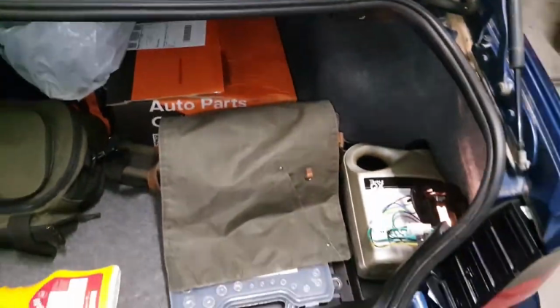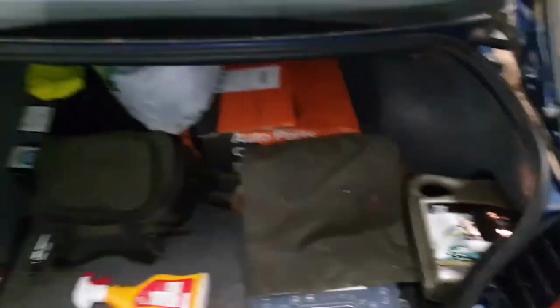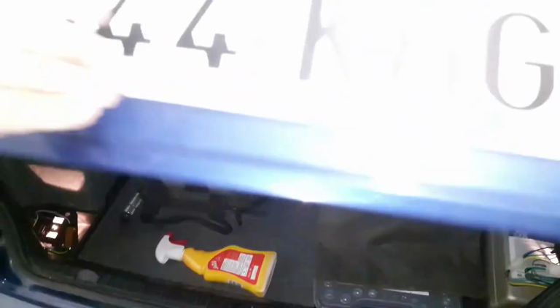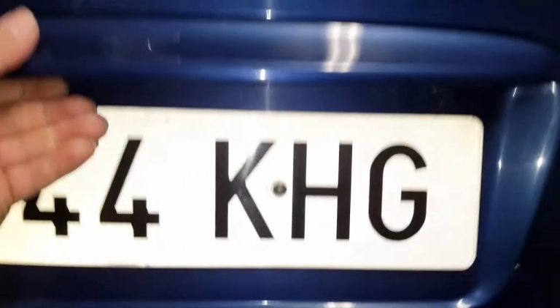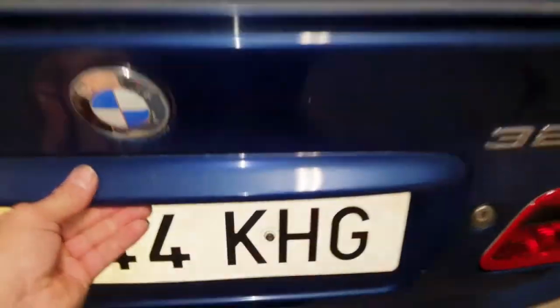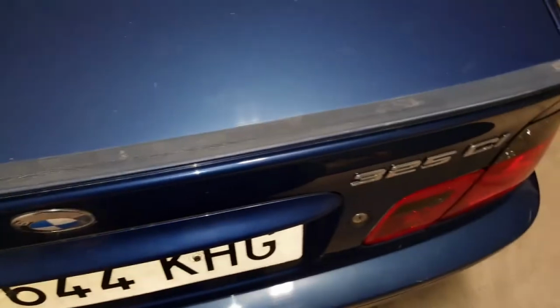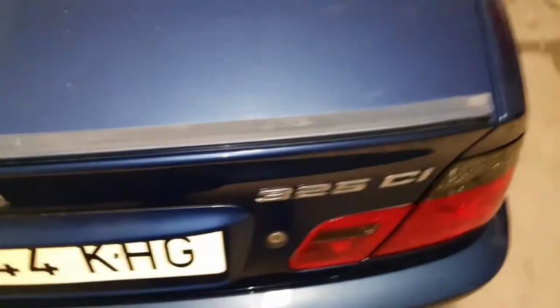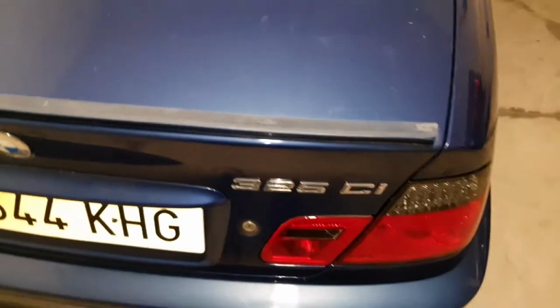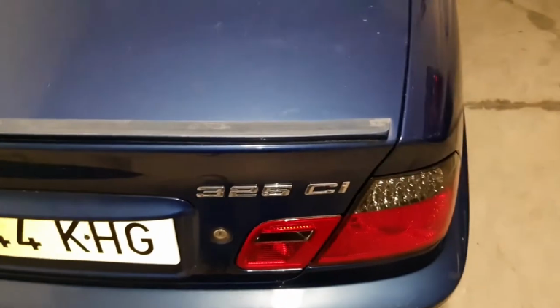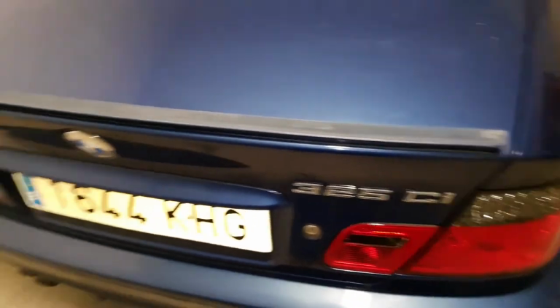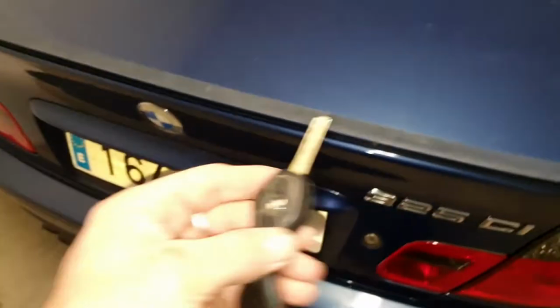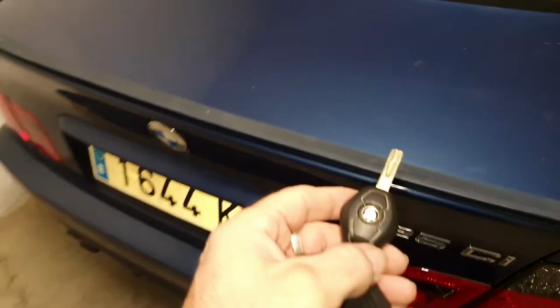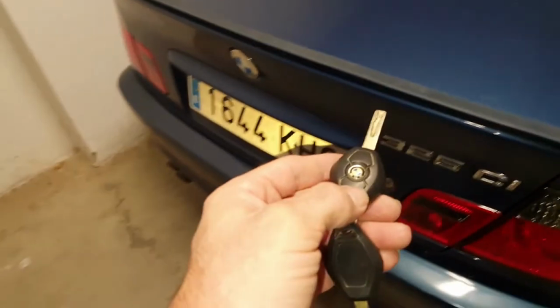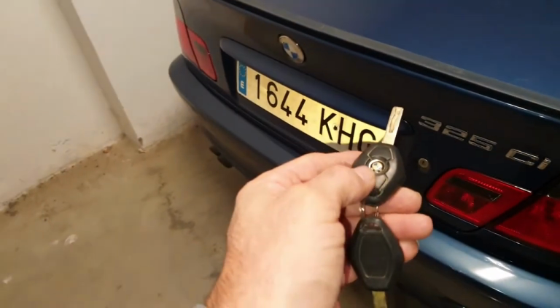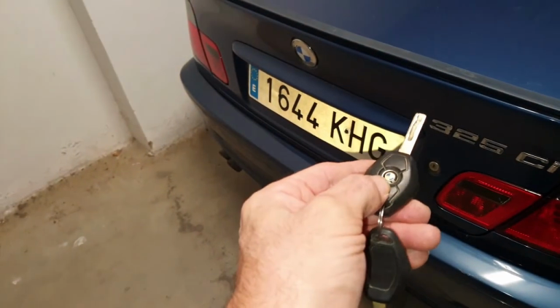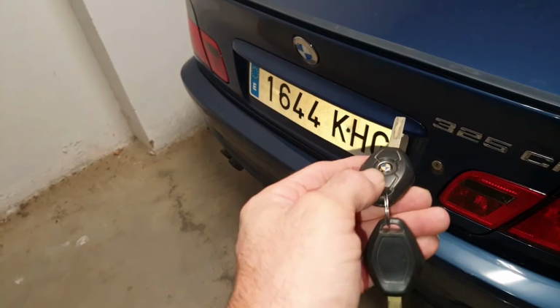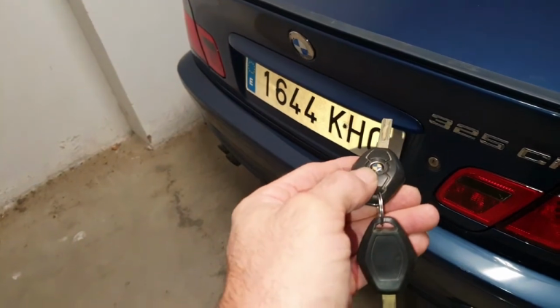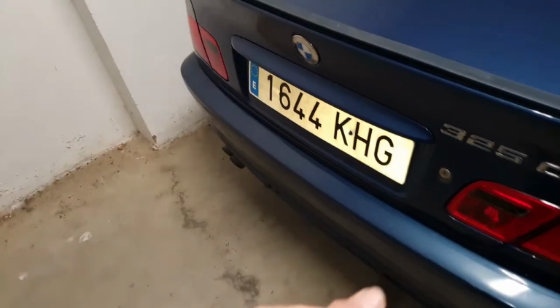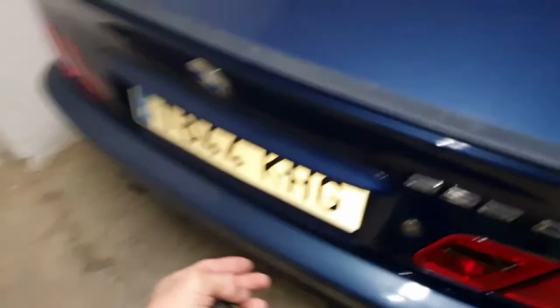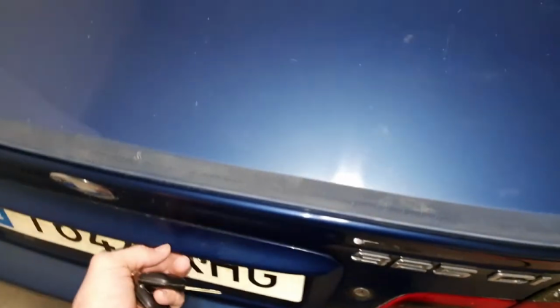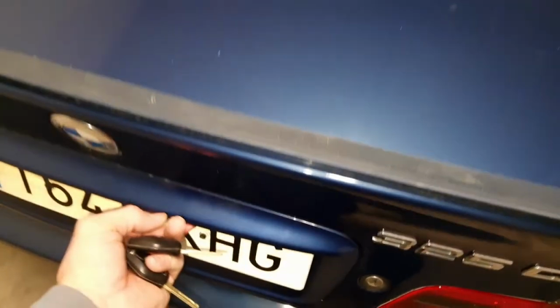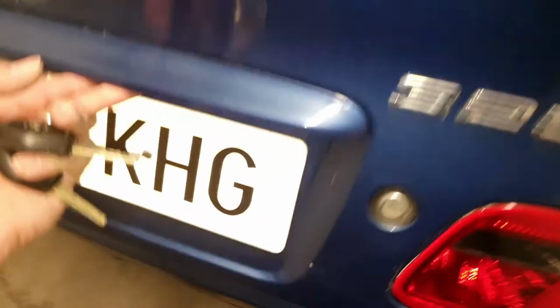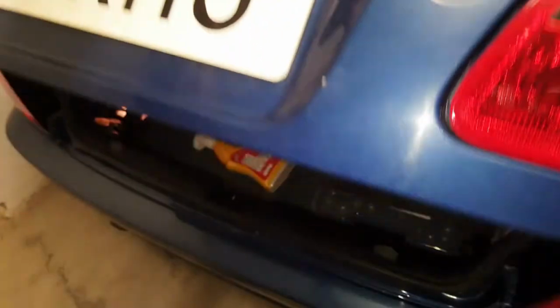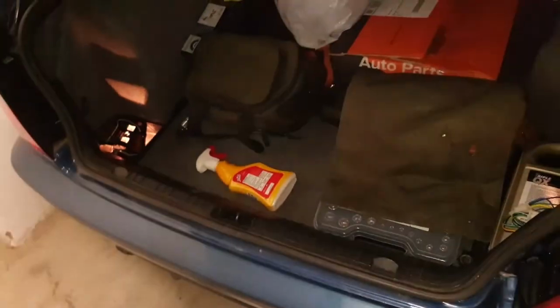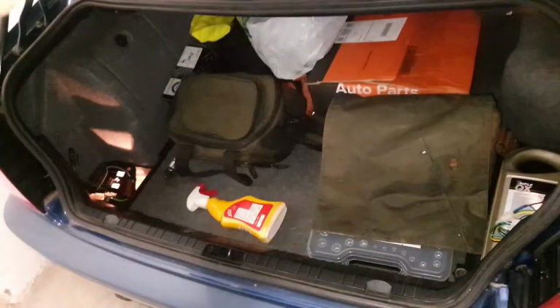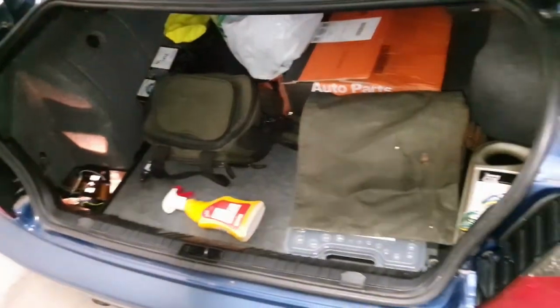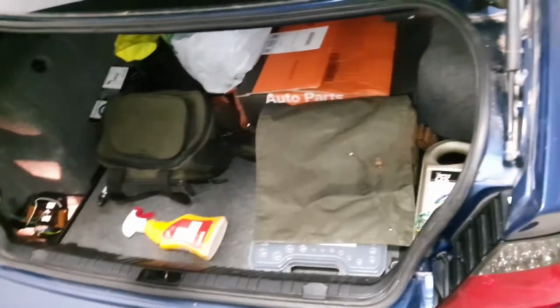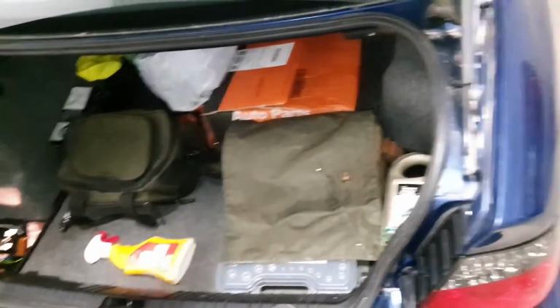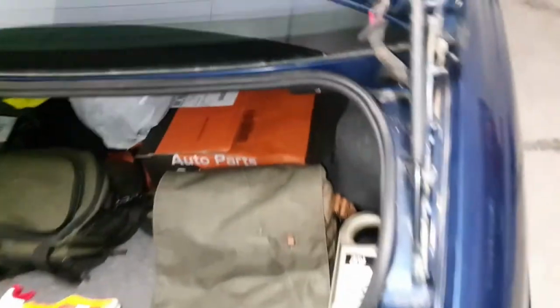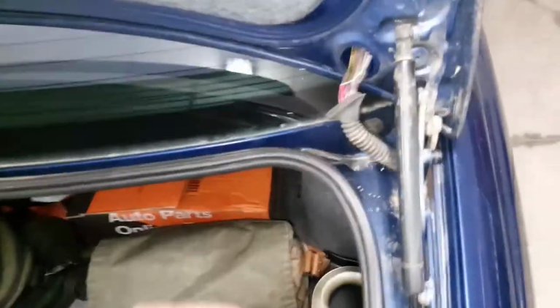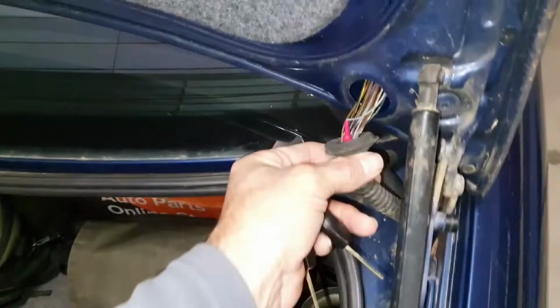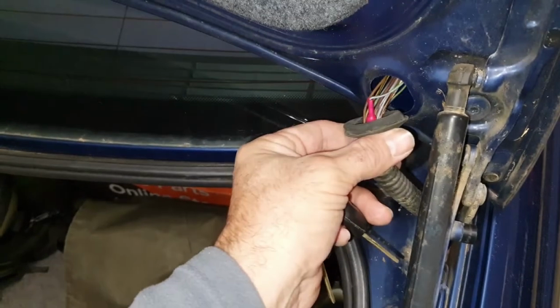If we close the boot — and here's the key — it's clunking and we're back in action. I'll have to tuck these wires in so they're not stretching.